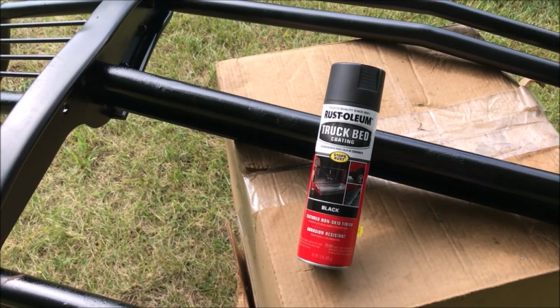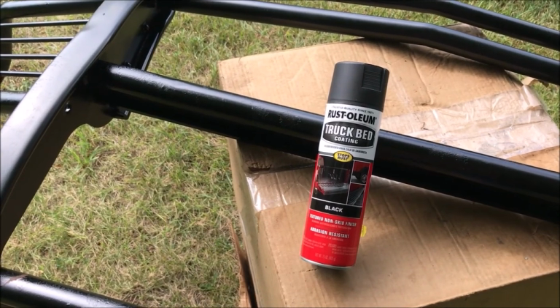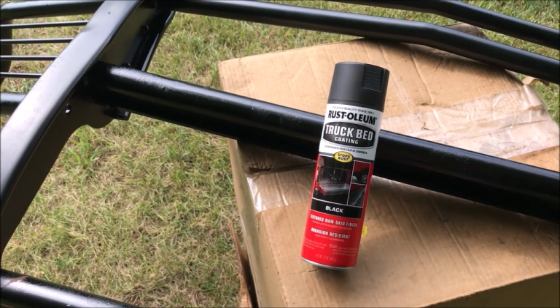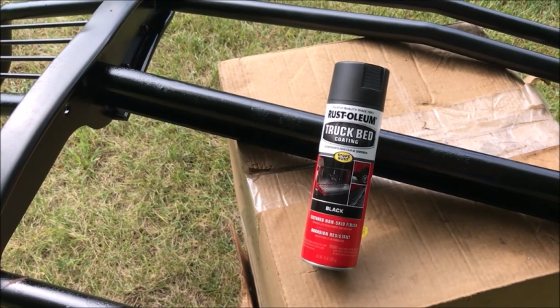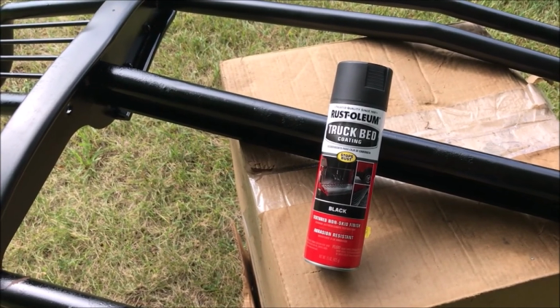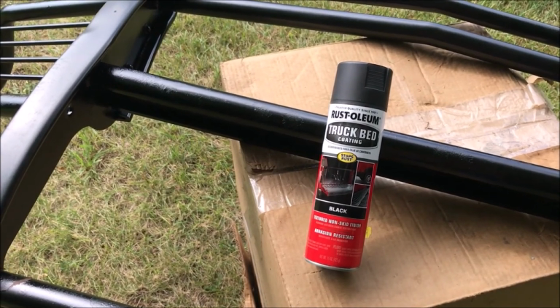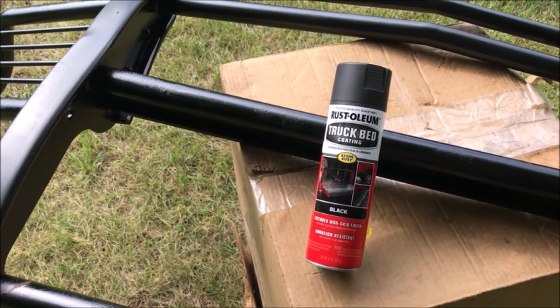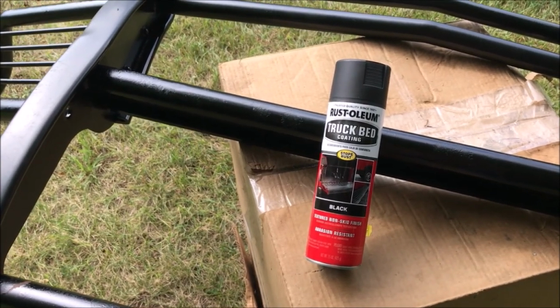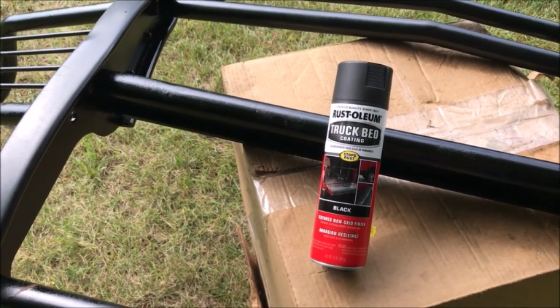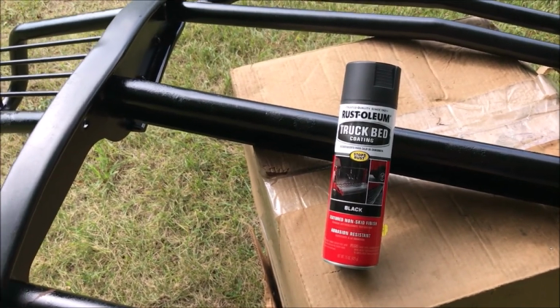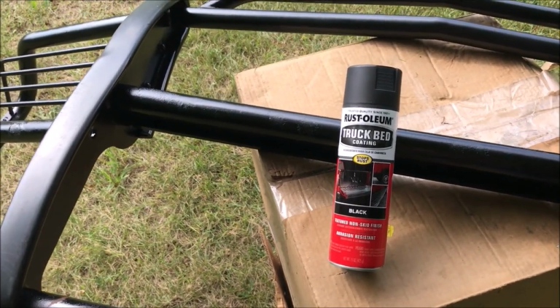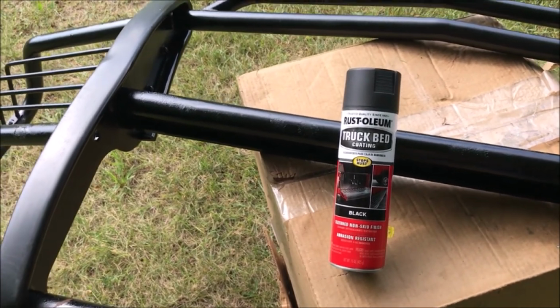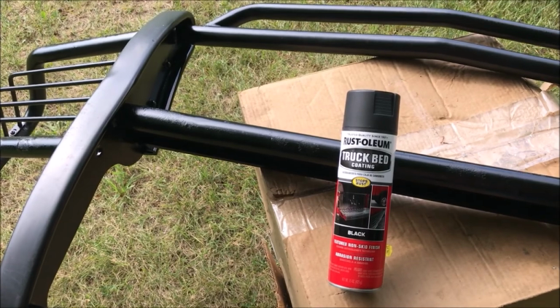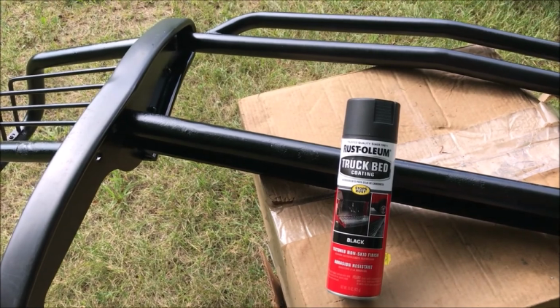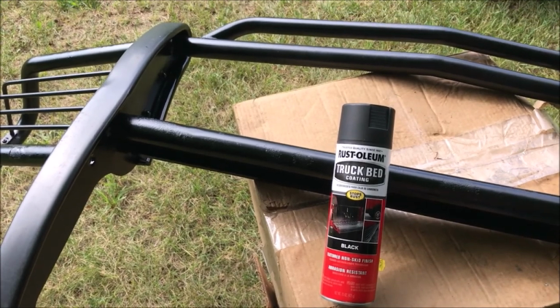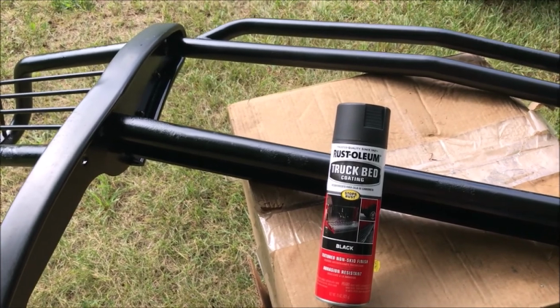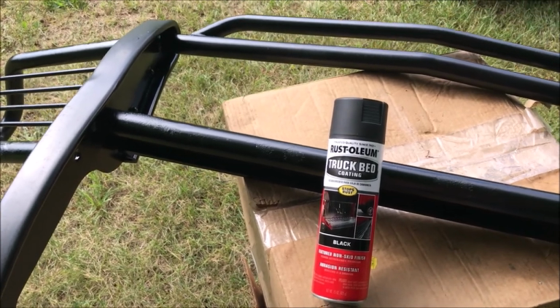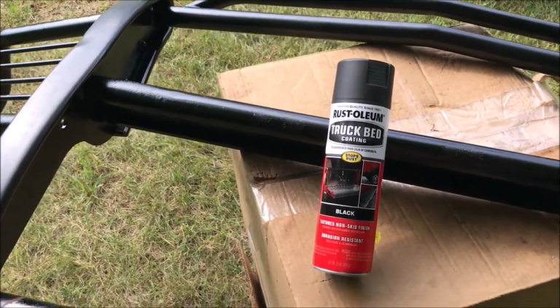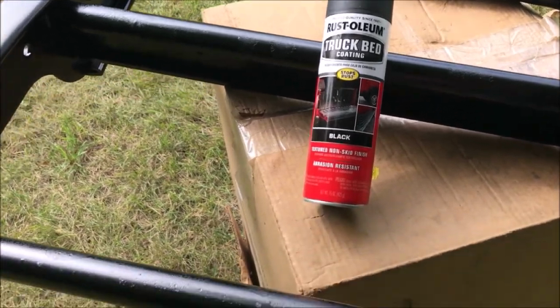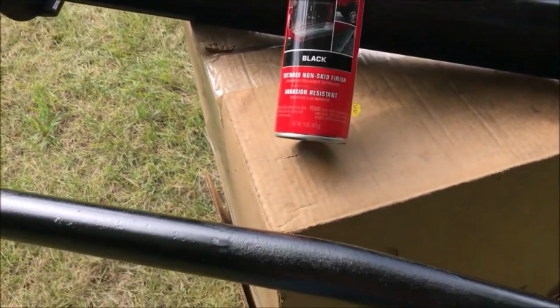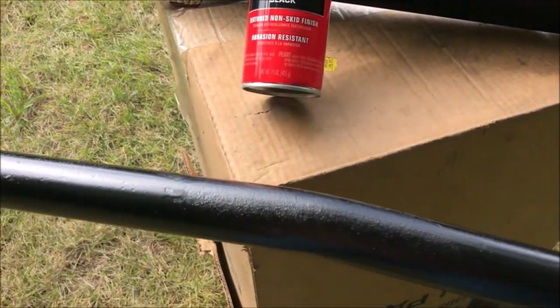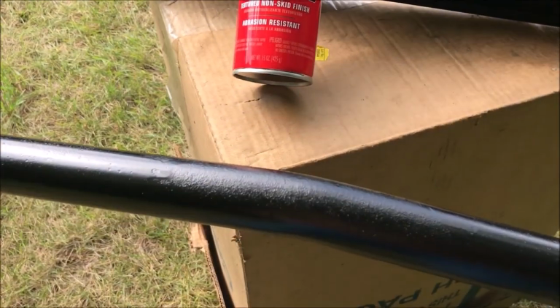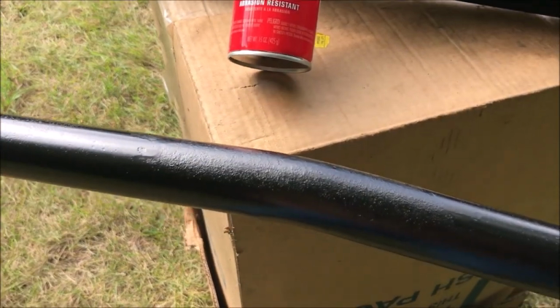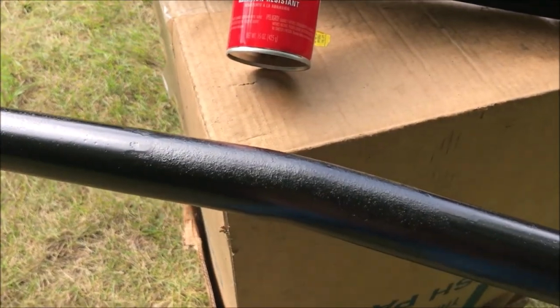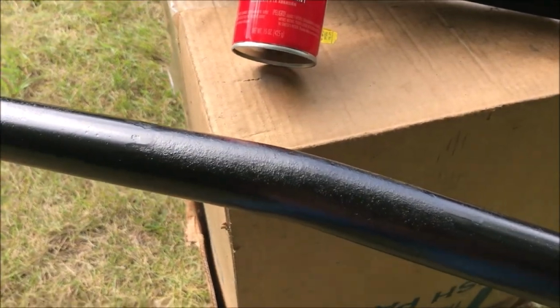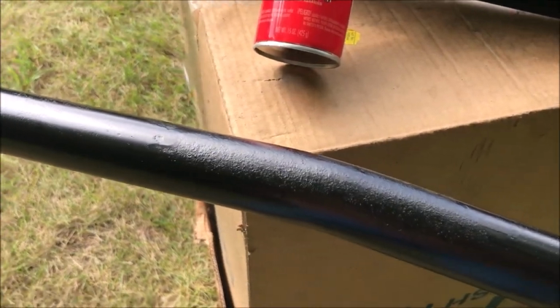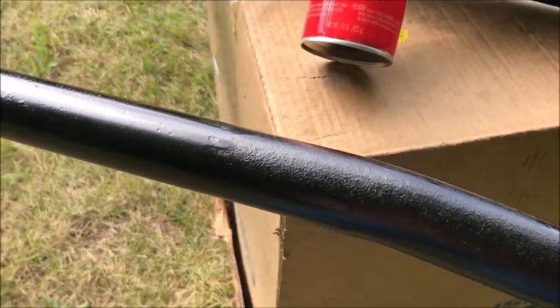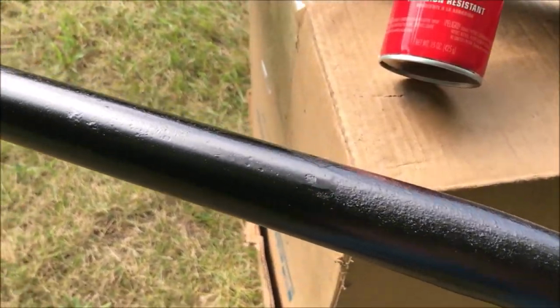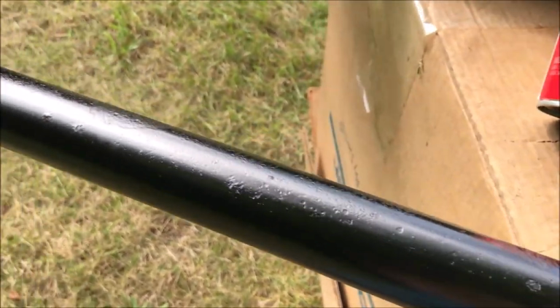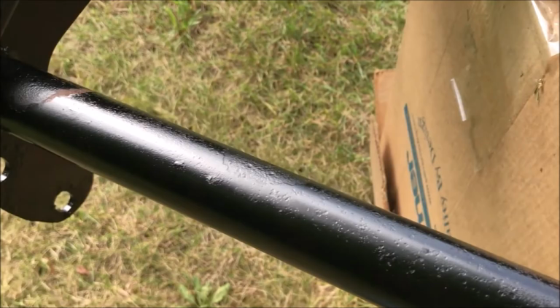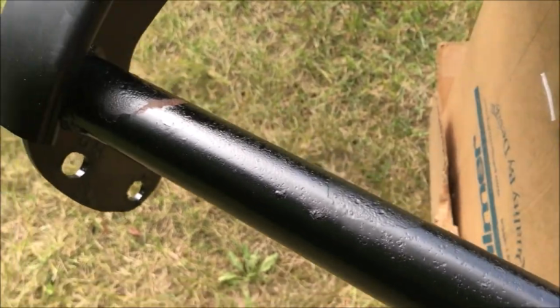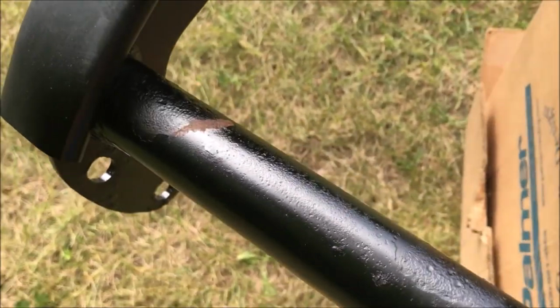This old guy DIY video has to do with trying to get a couple more years out of a brush guard. This thing was on my truck for a few years in Michigan, and it got rusty in some places.